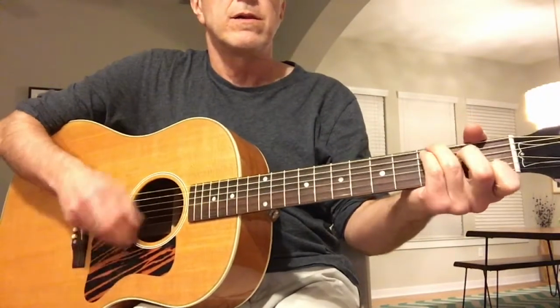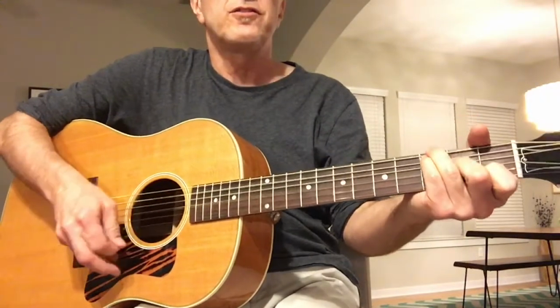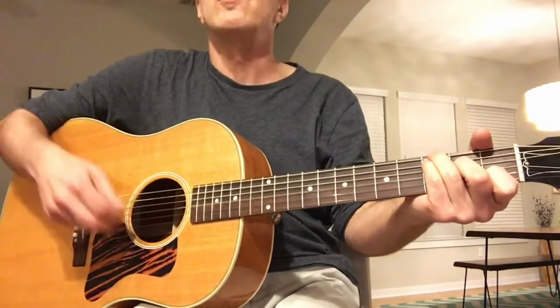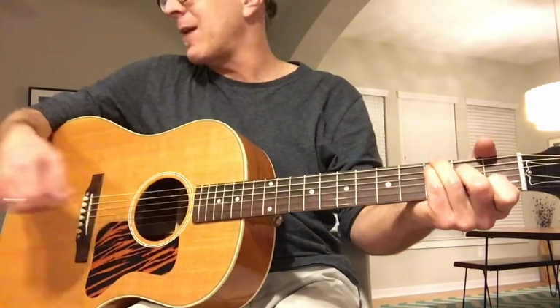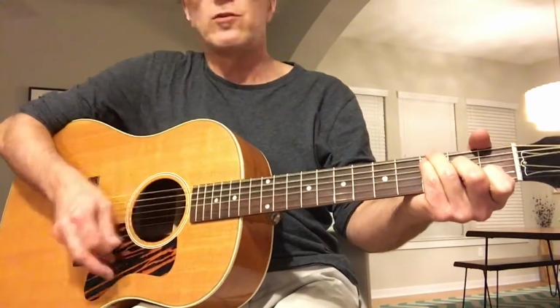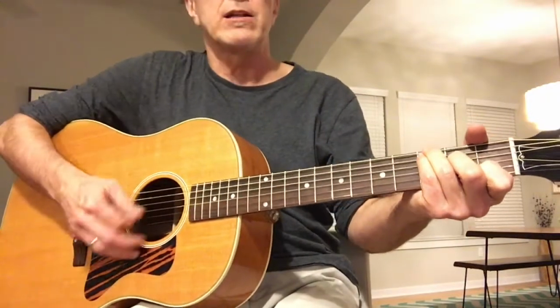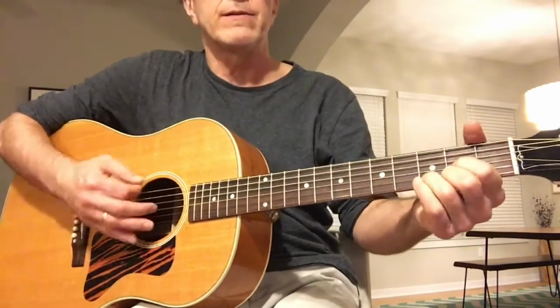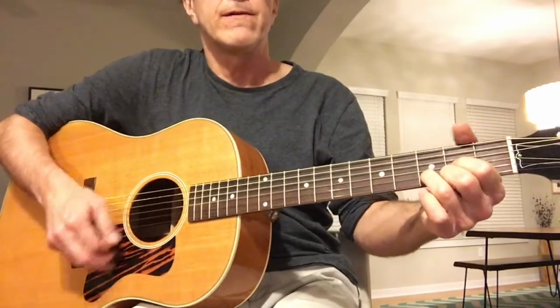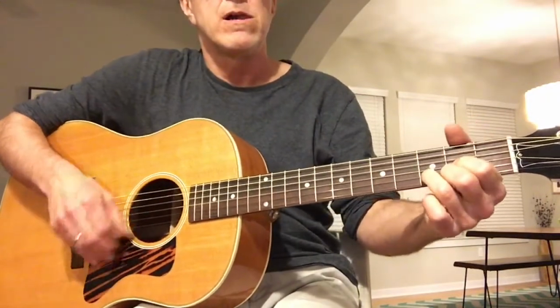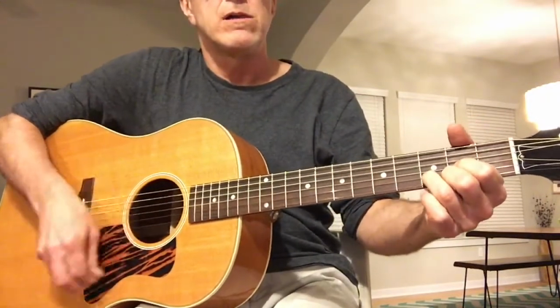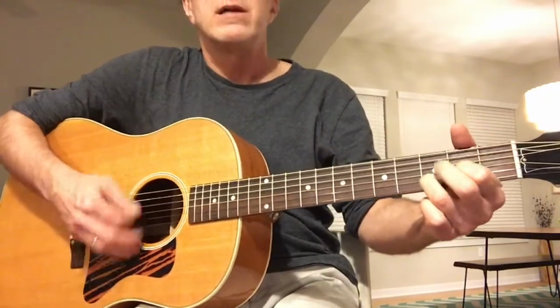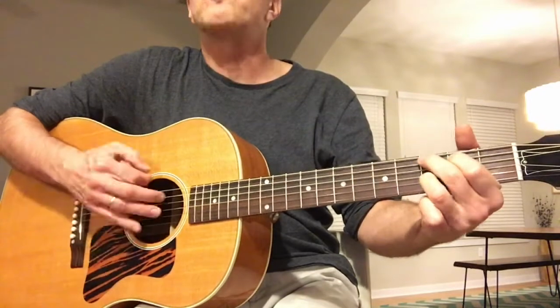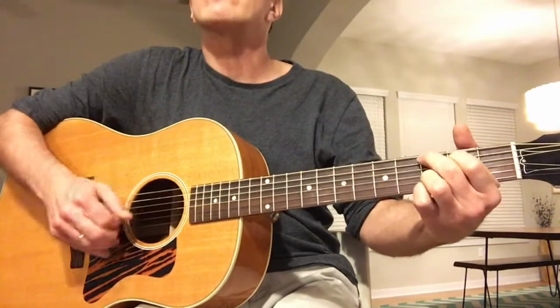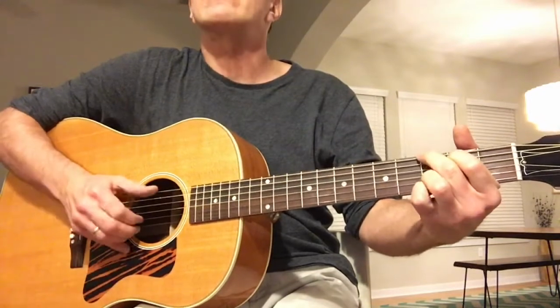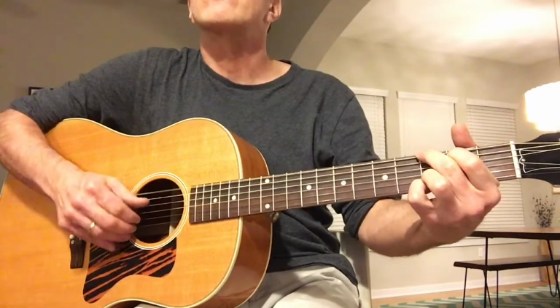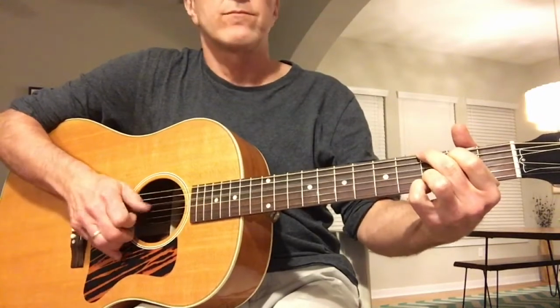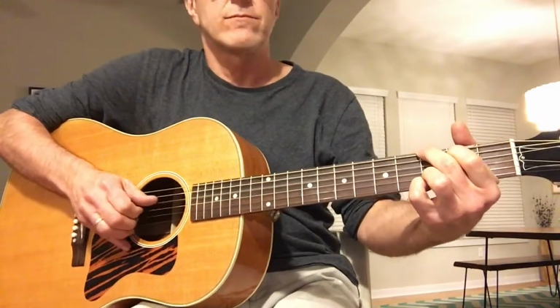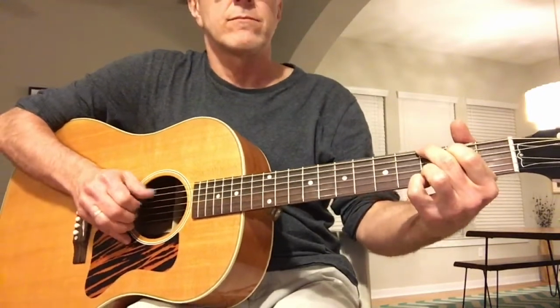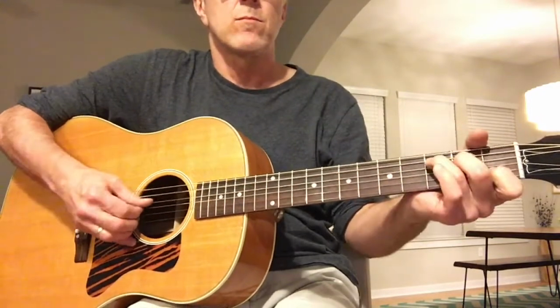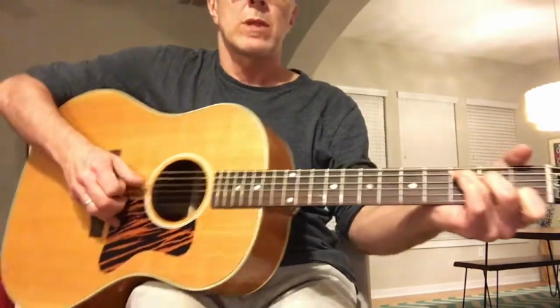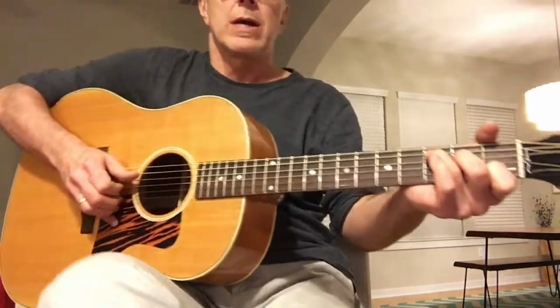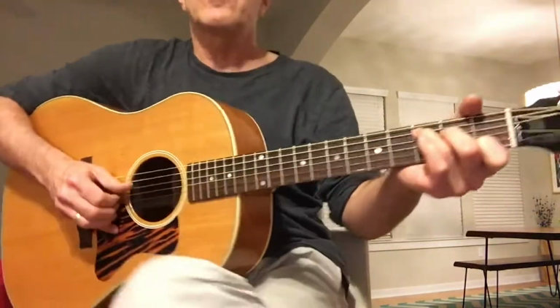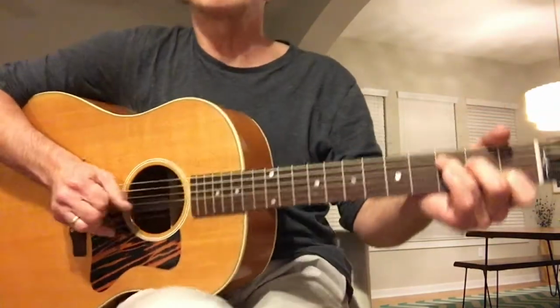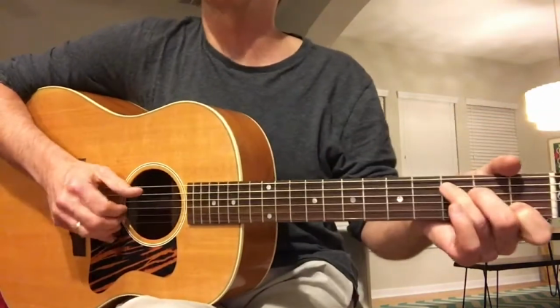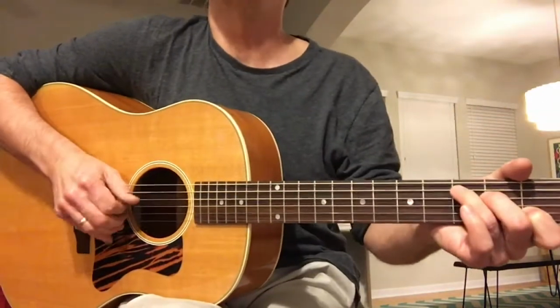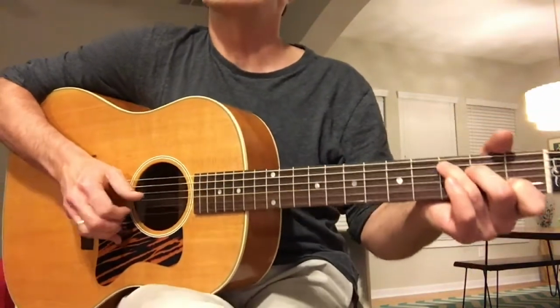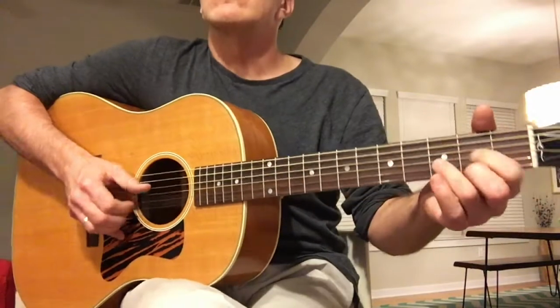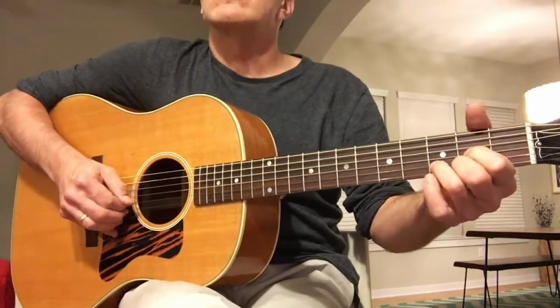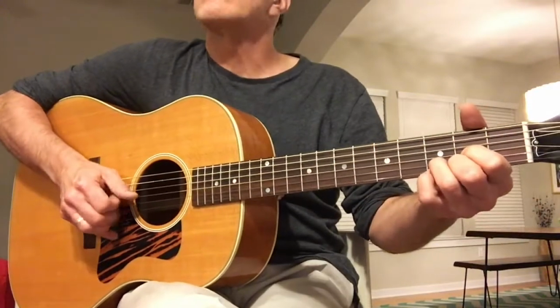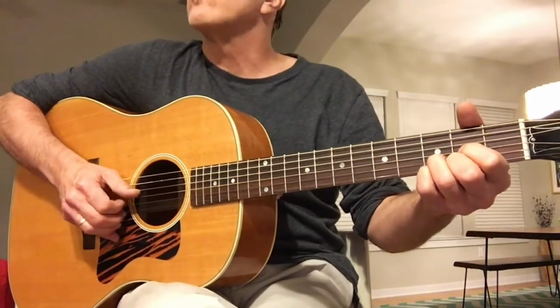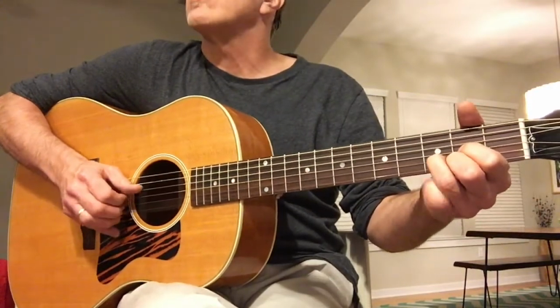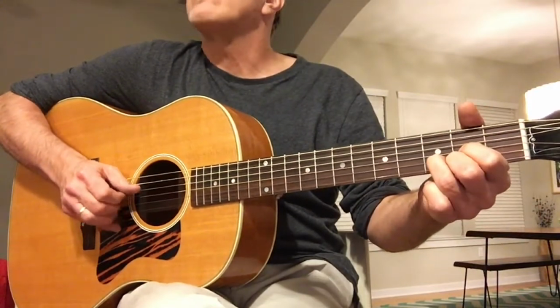This is tuned up. That one's tuned down a little bit. This is brighter, right? It is. It's a more intimate sound.